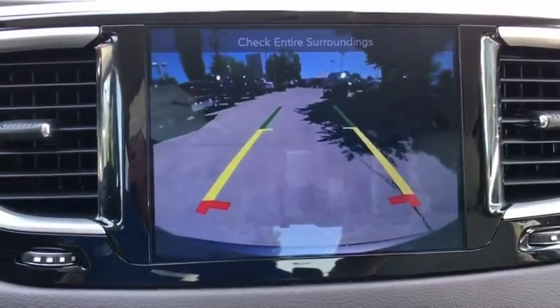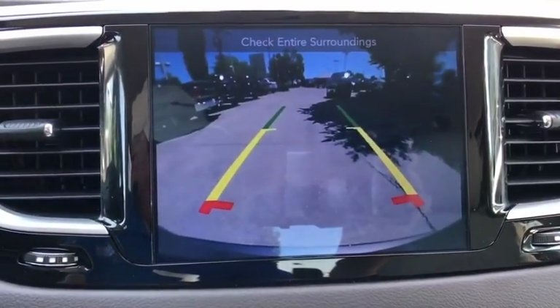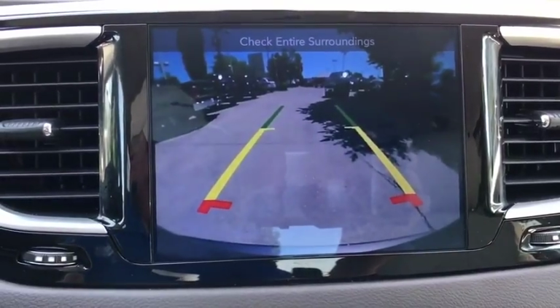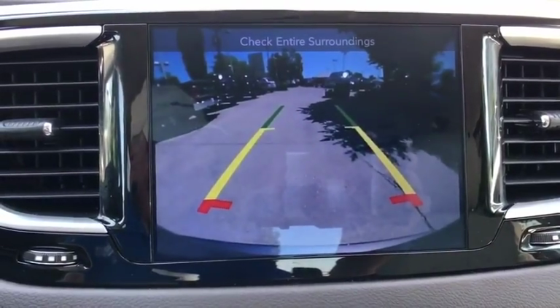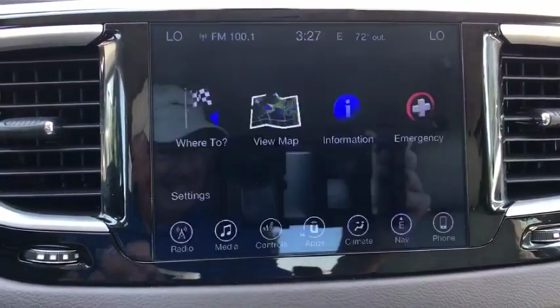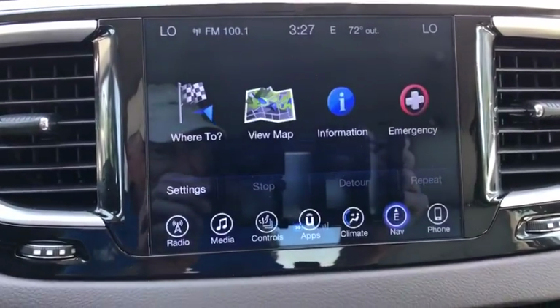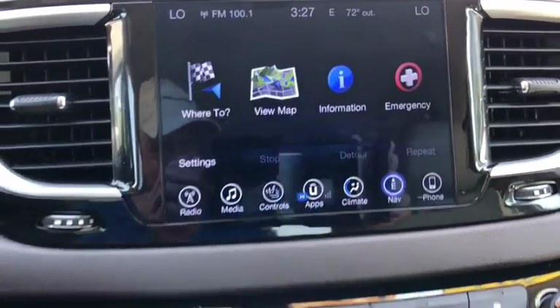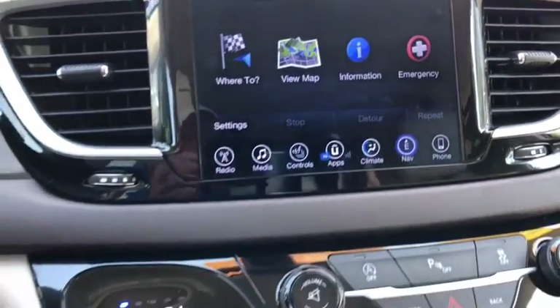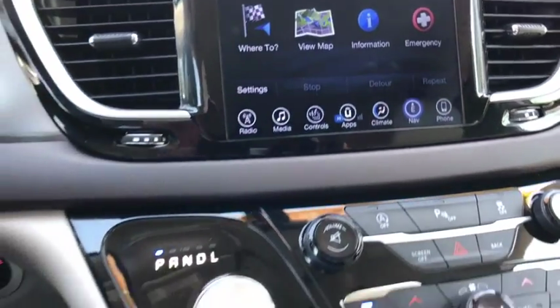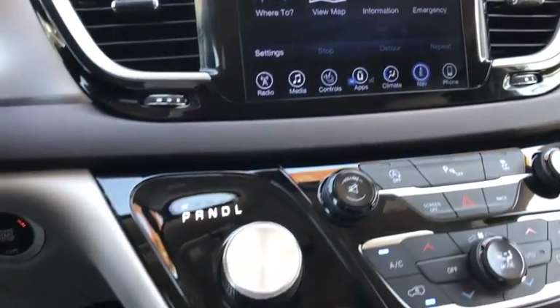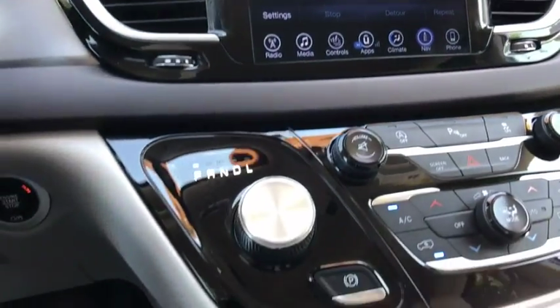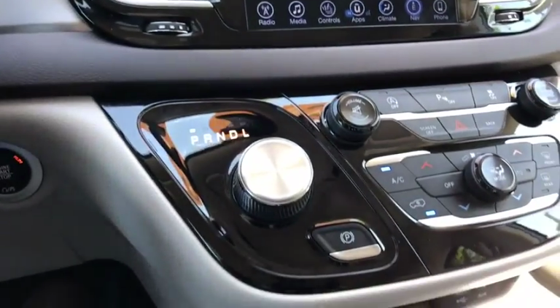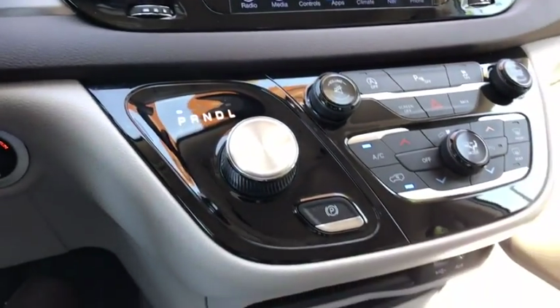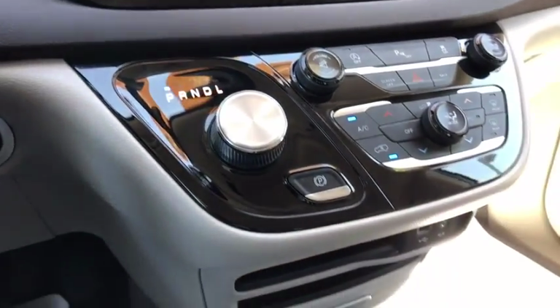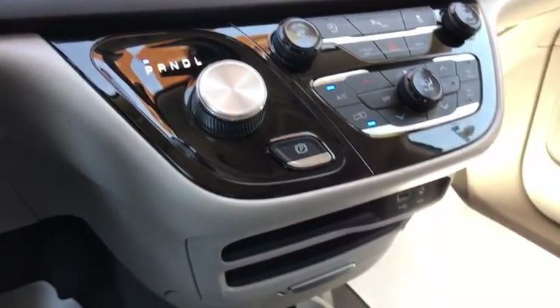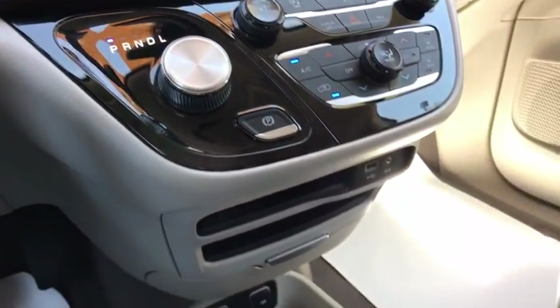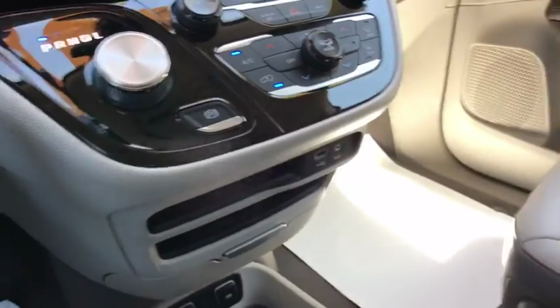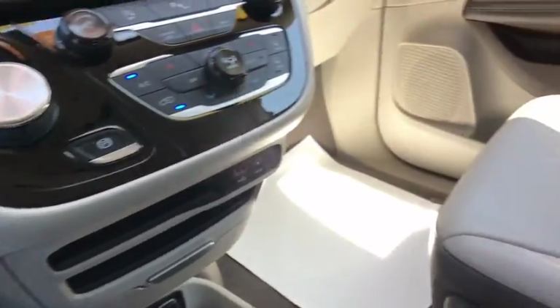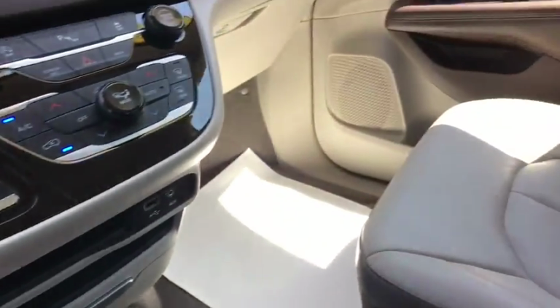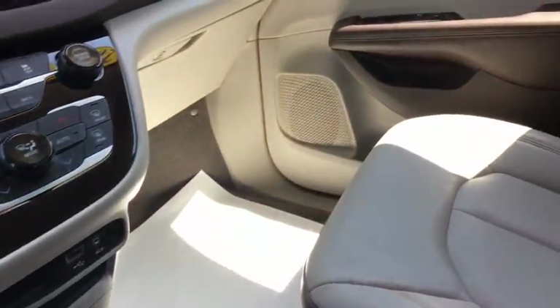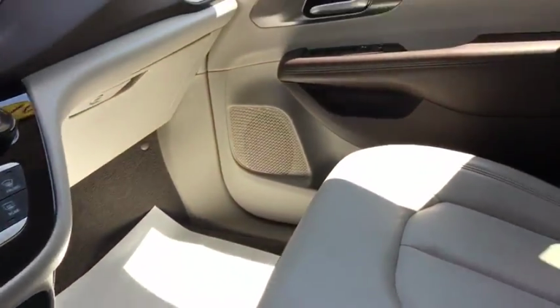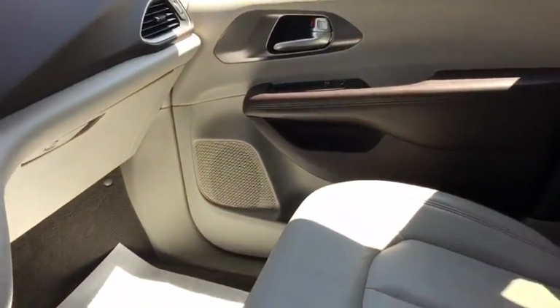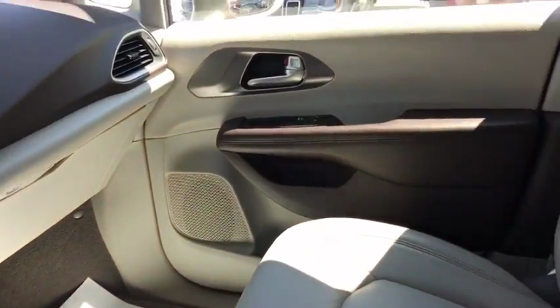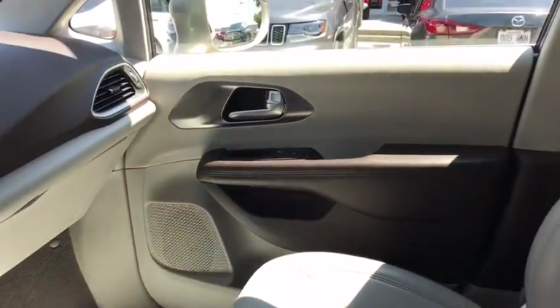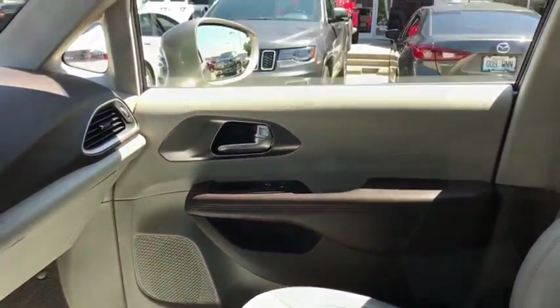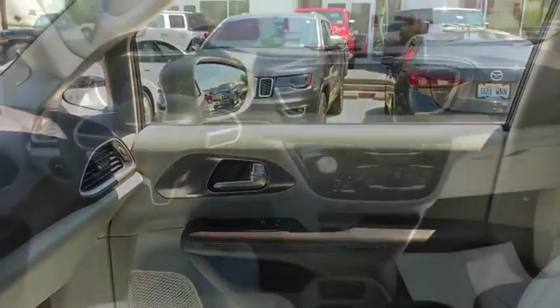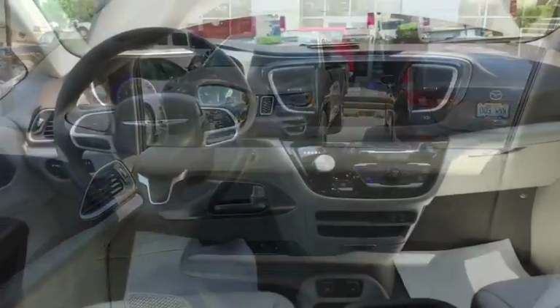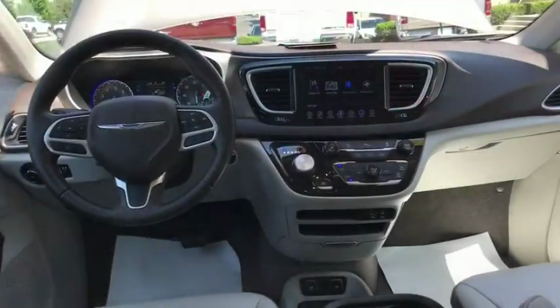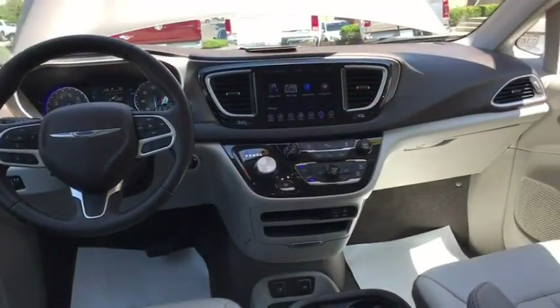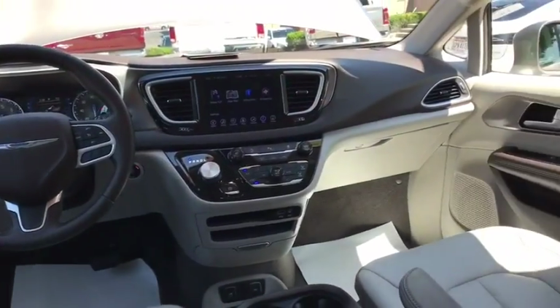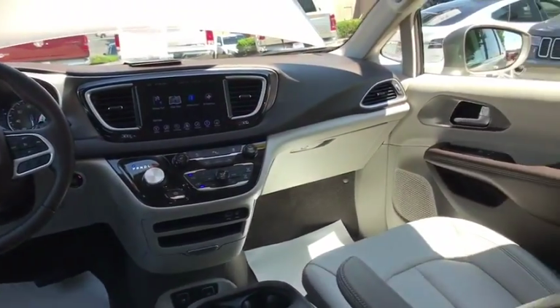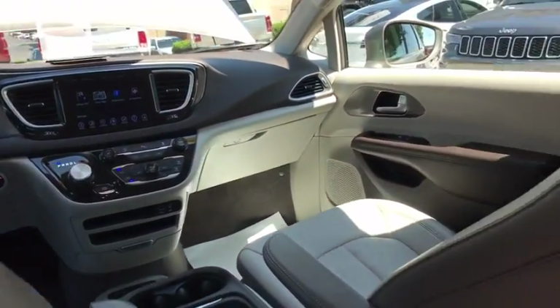Trip computer, heated front seats, remote keyless entry, brake assist. This isn't just a vehicle, it's an experience. So stop in for a test drive today.